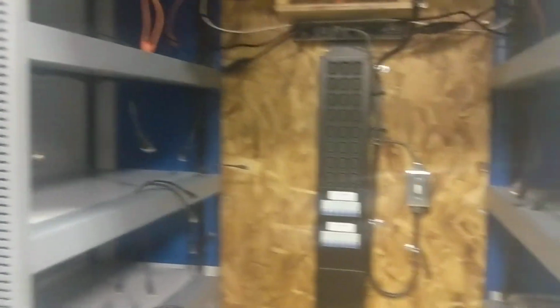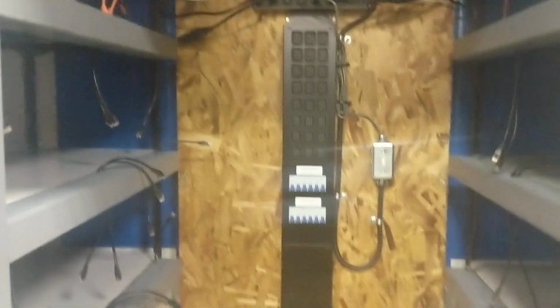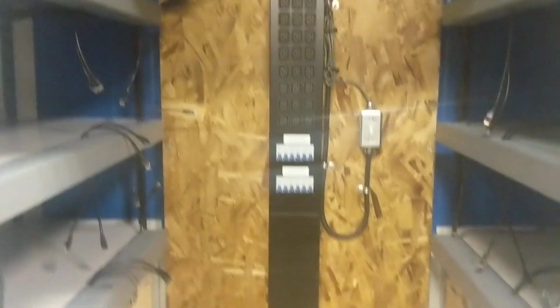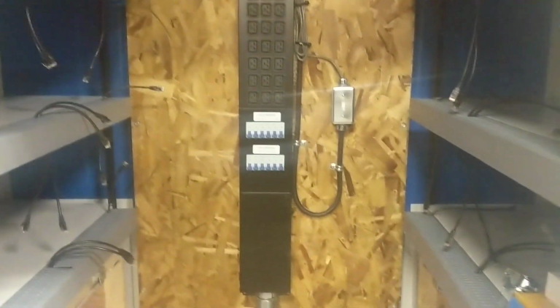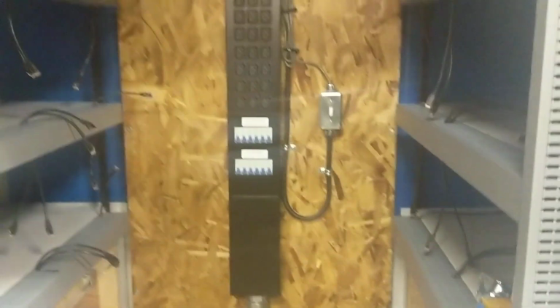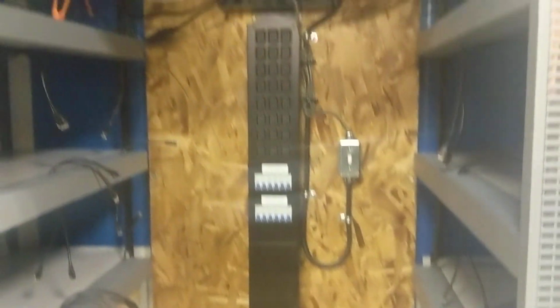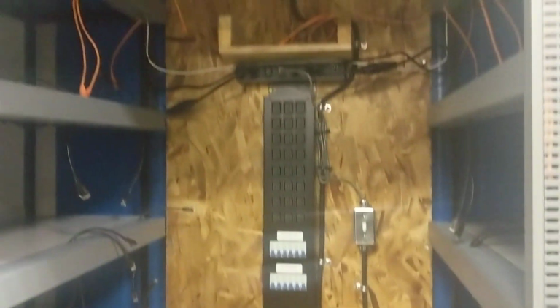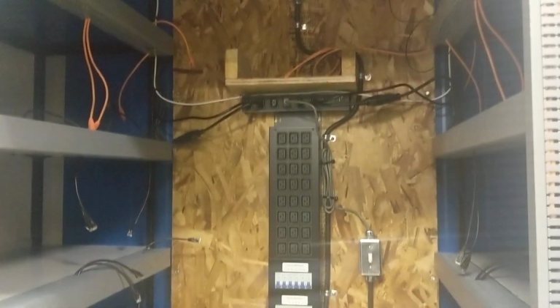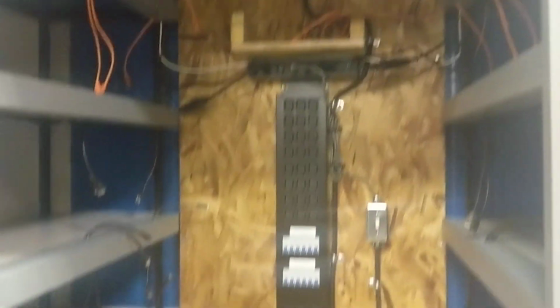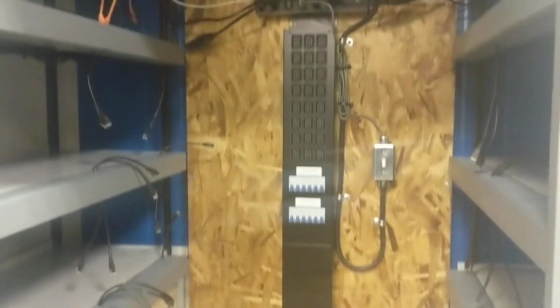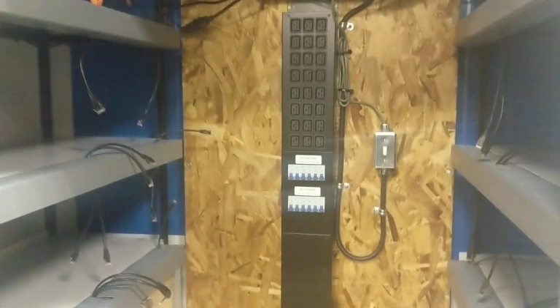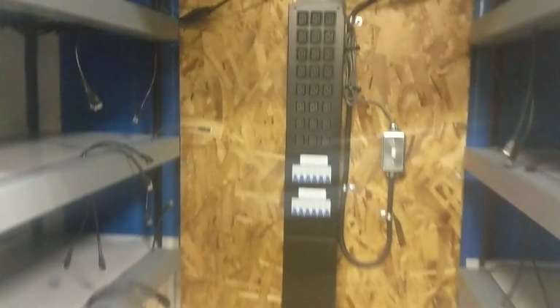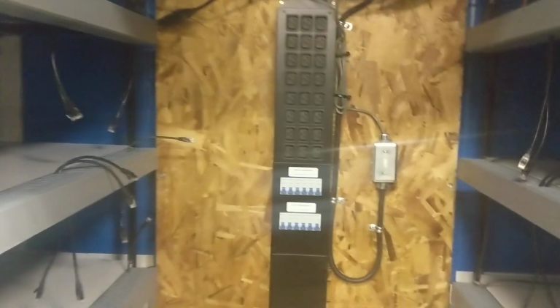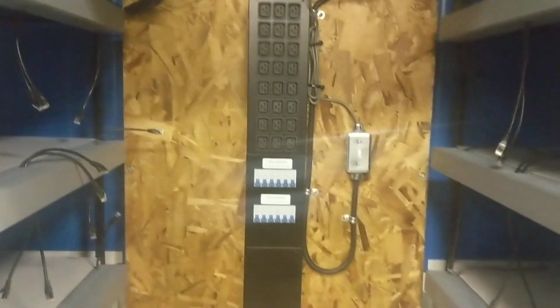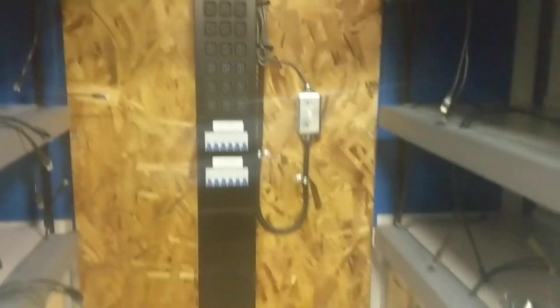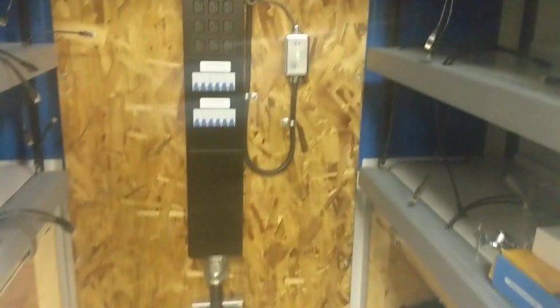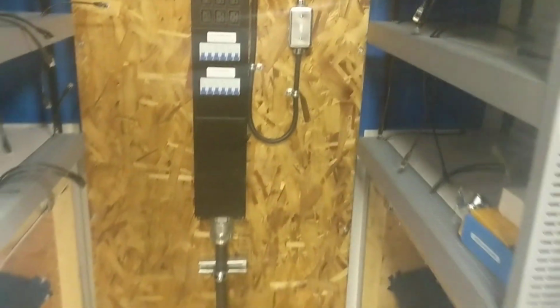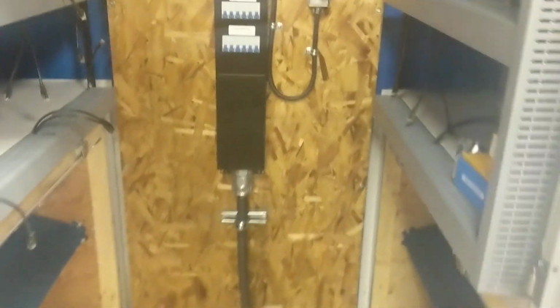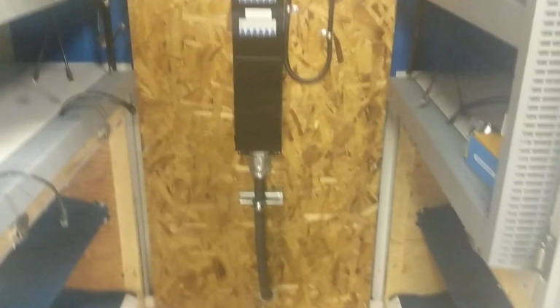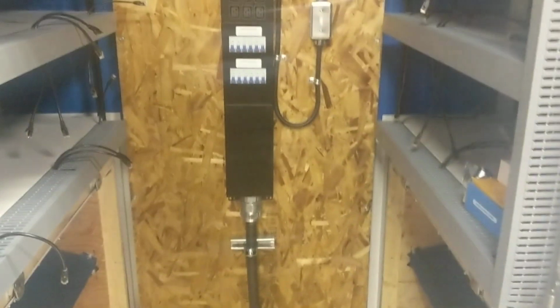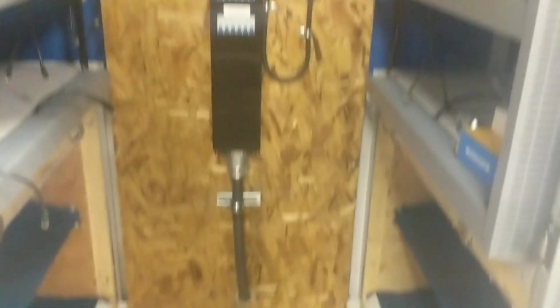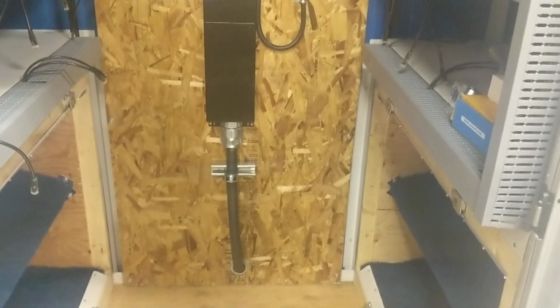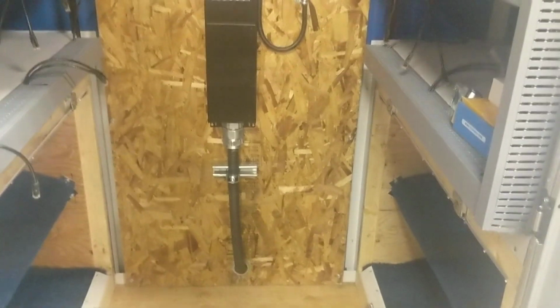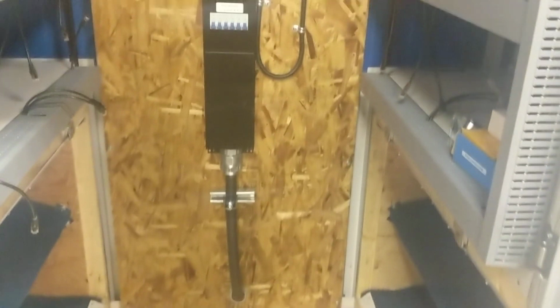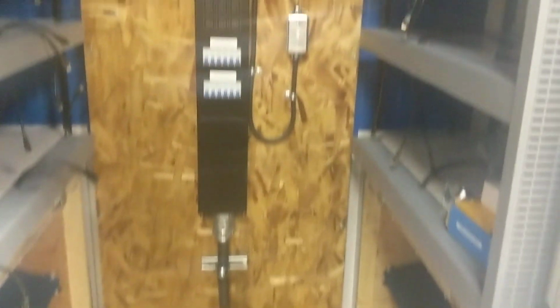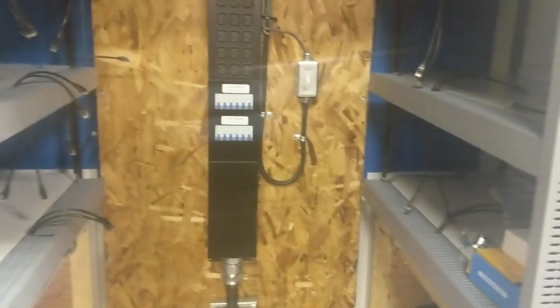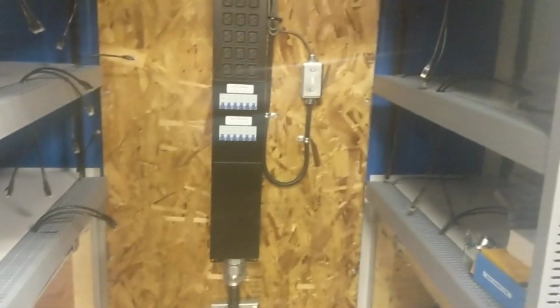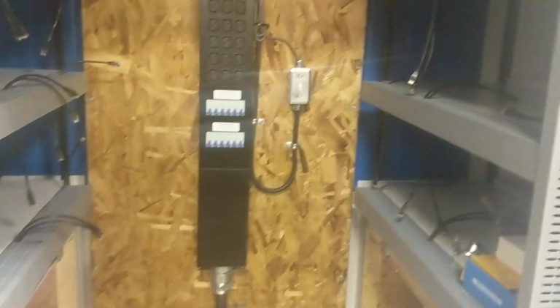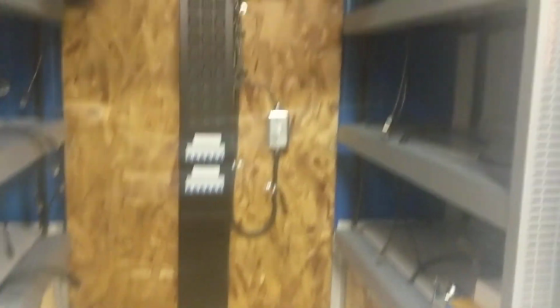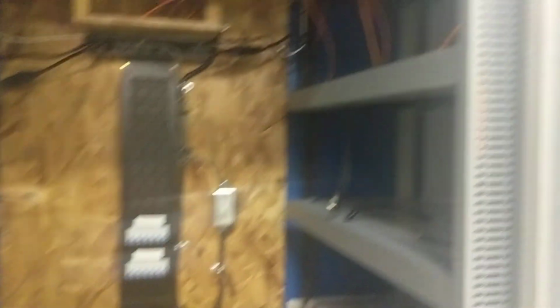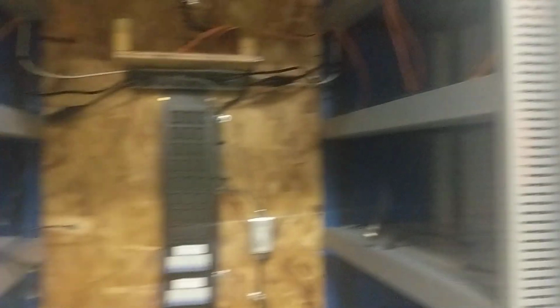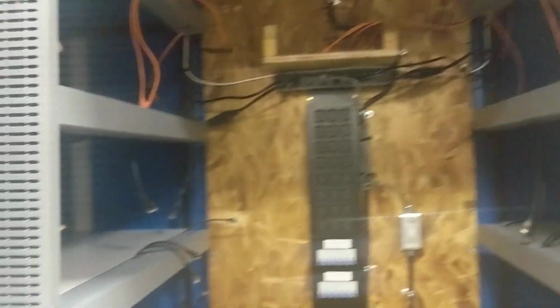In here we're using a 90-kilowatt power strip. This particular unit is going to be hooked up to a 90-kilowatt gen set, which is fed from the outside, and will be powering two racks of computers.